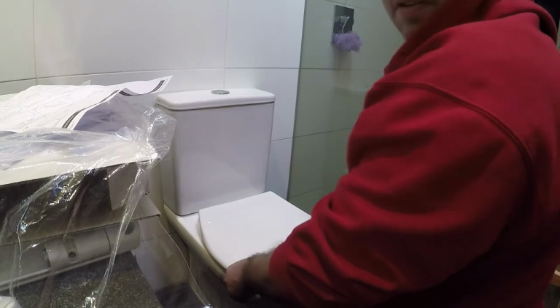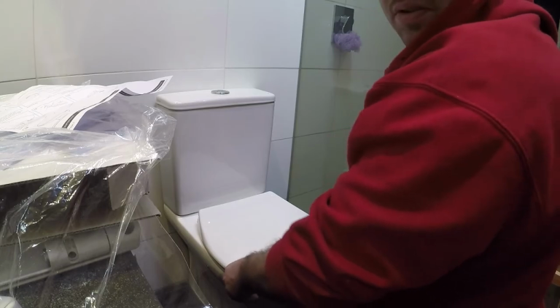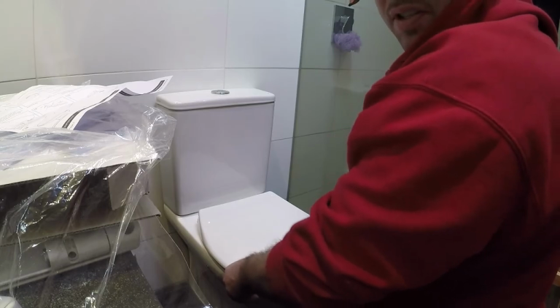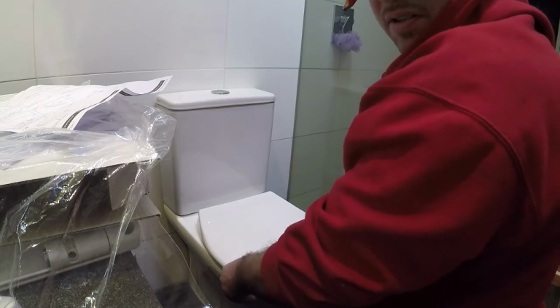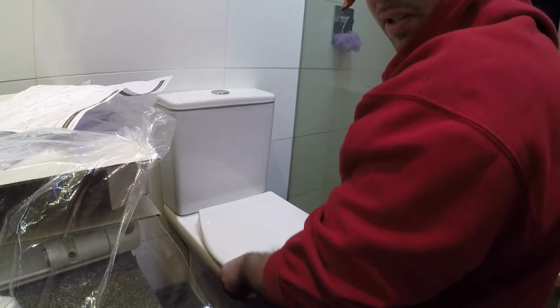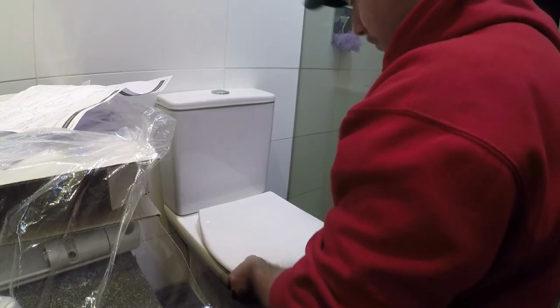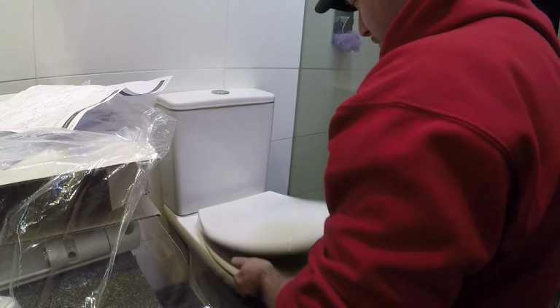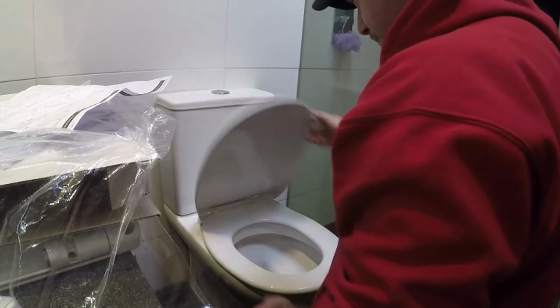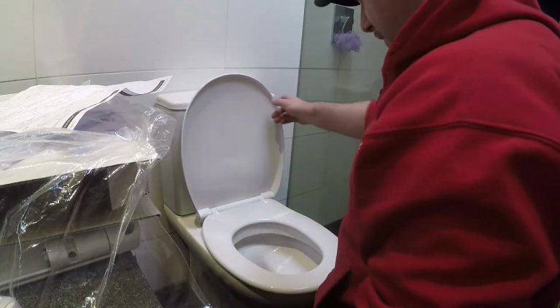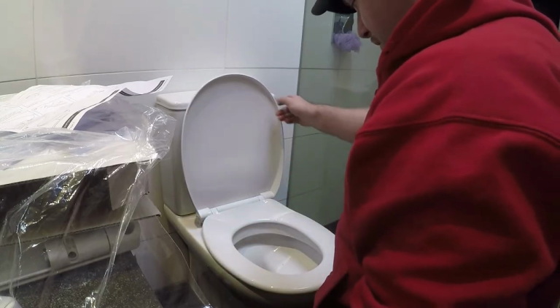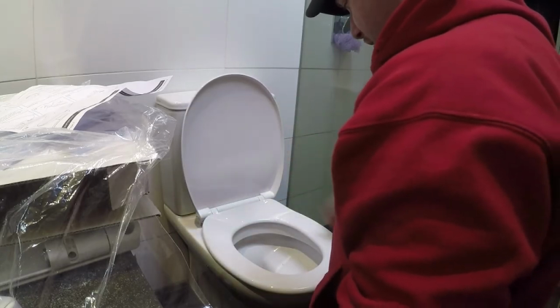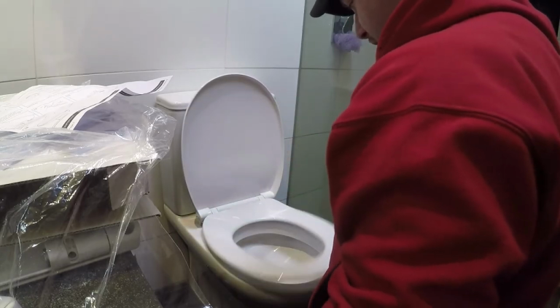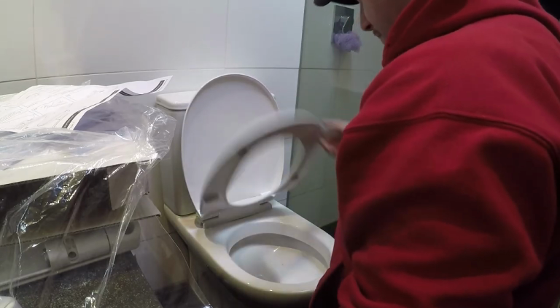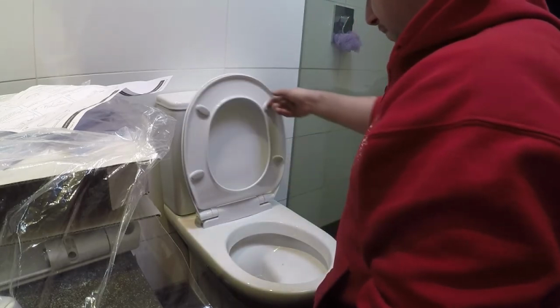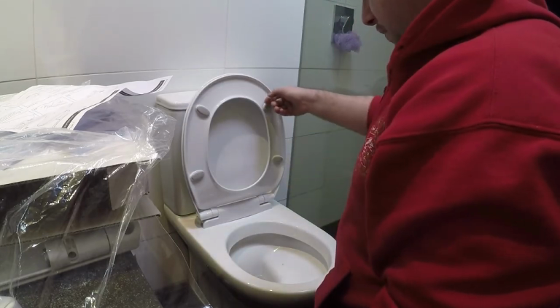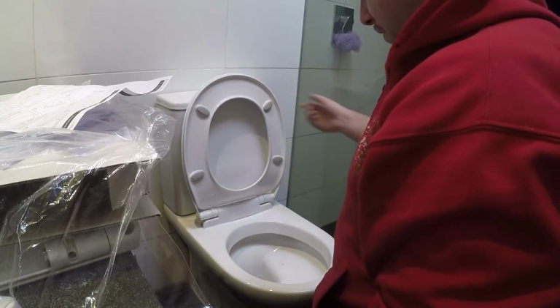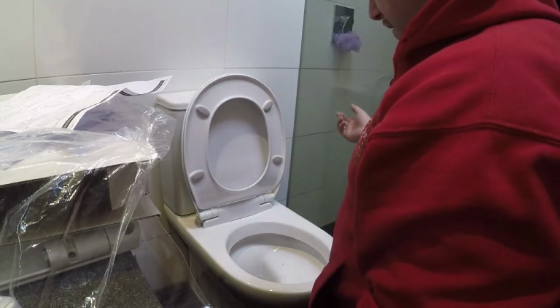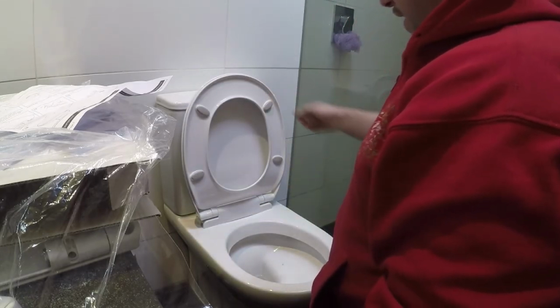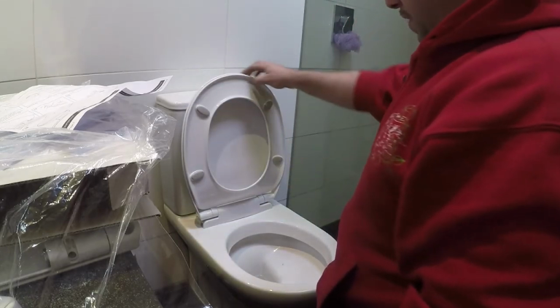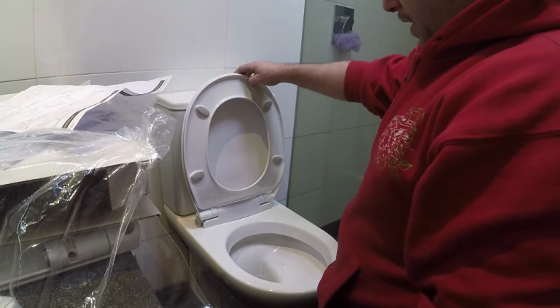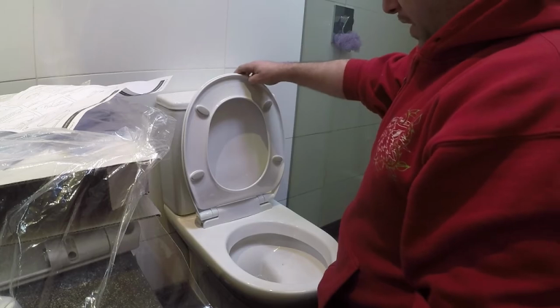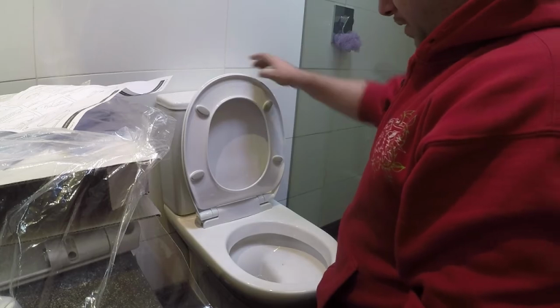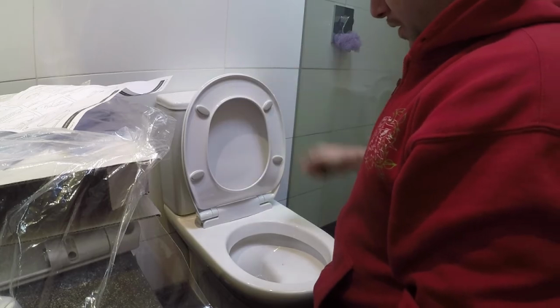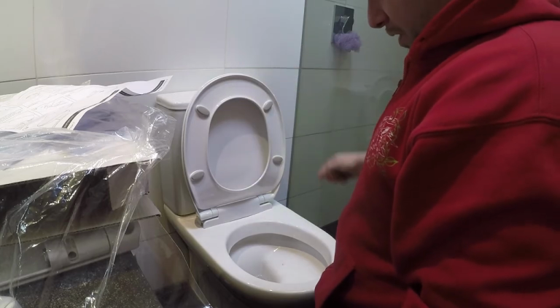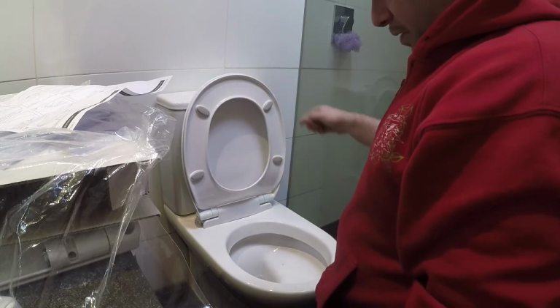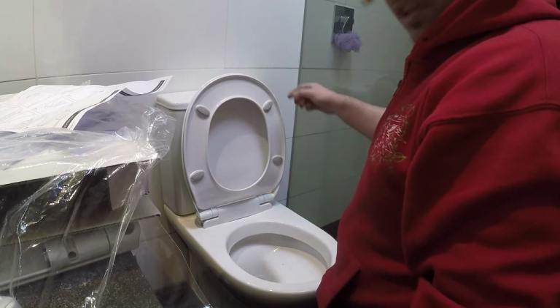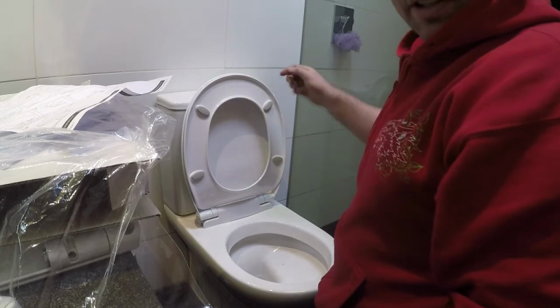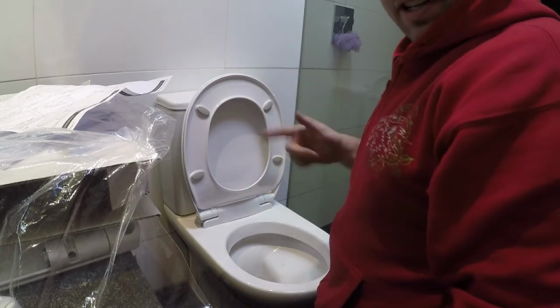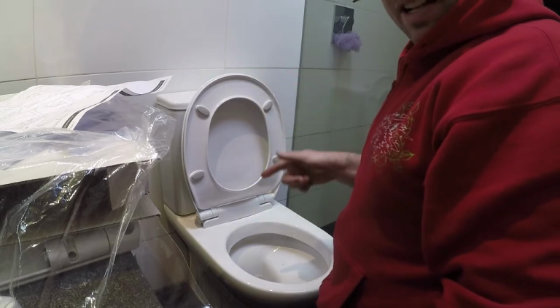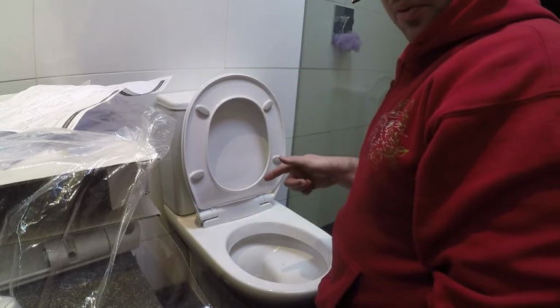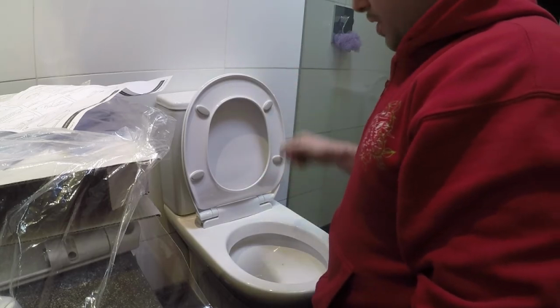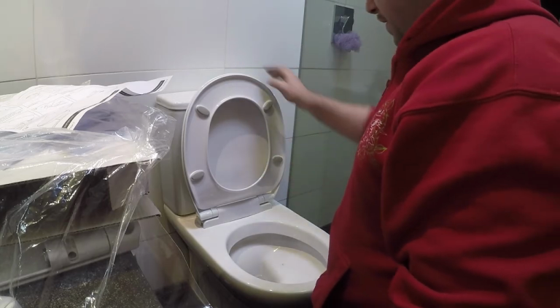The toilet seat fits nicely and comfortably. It stays up, doesn't come down and hit you — that's exactly what we want to see.